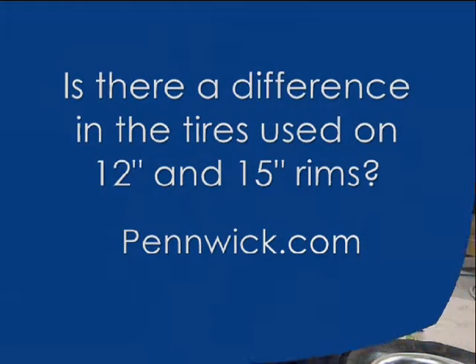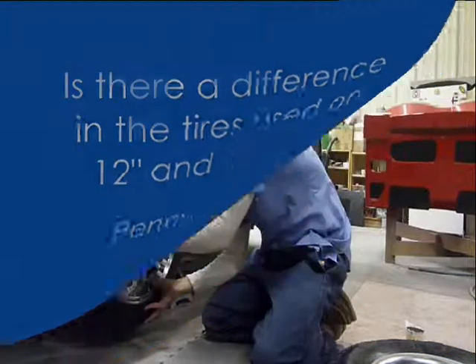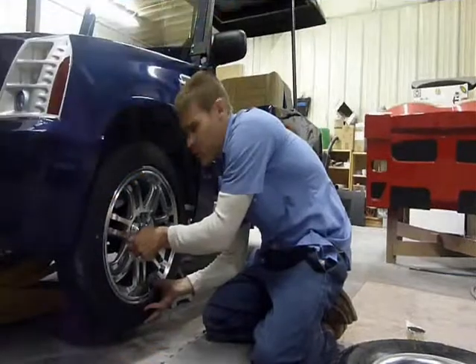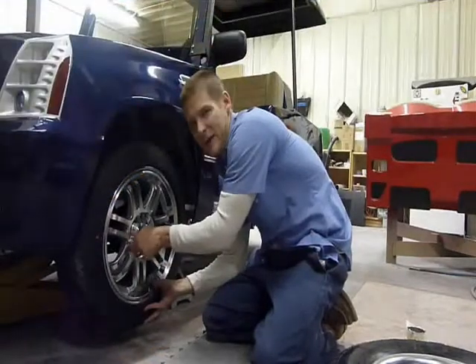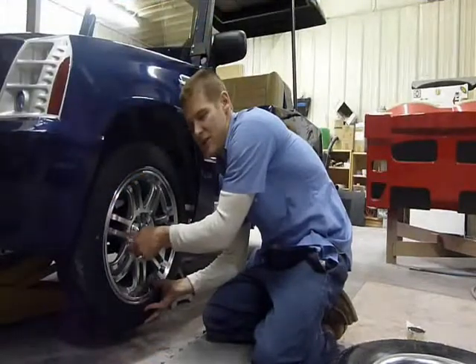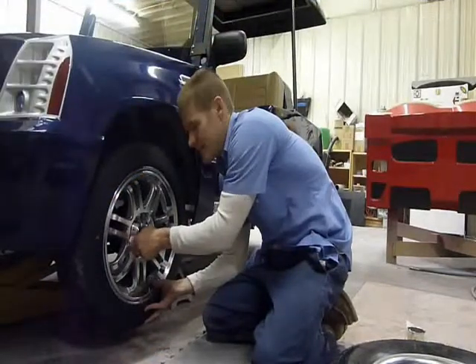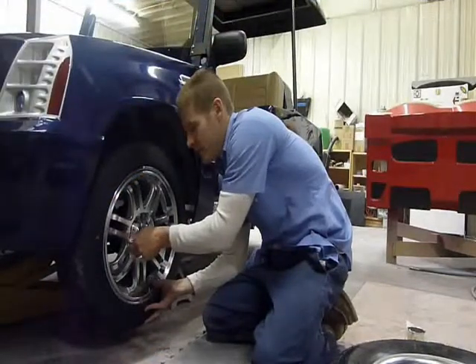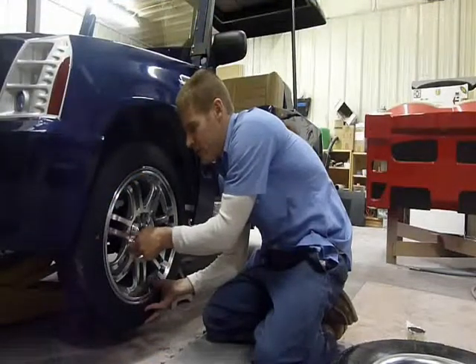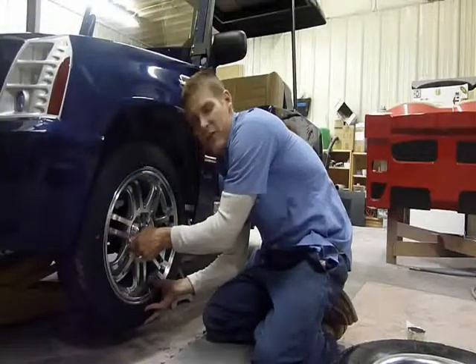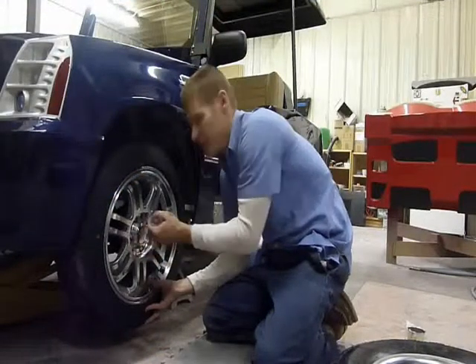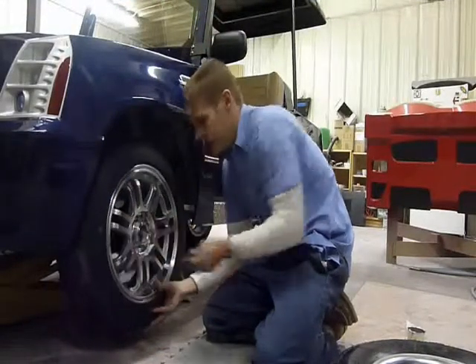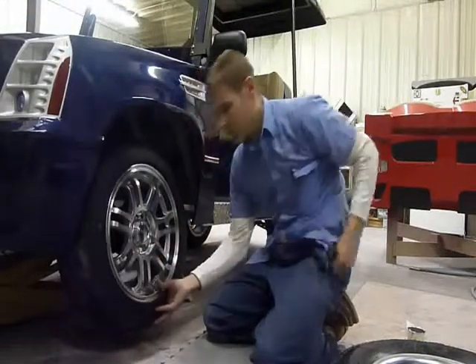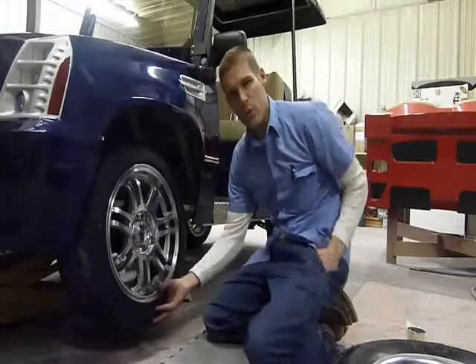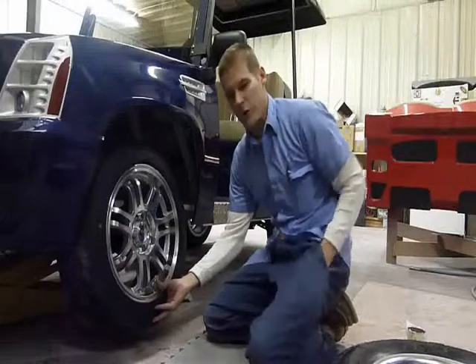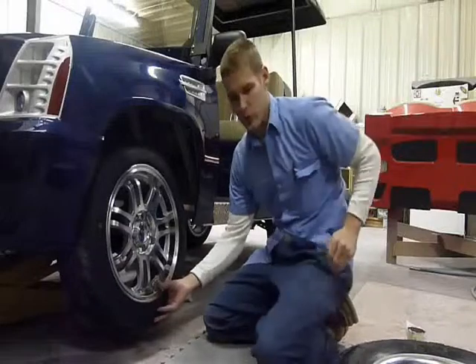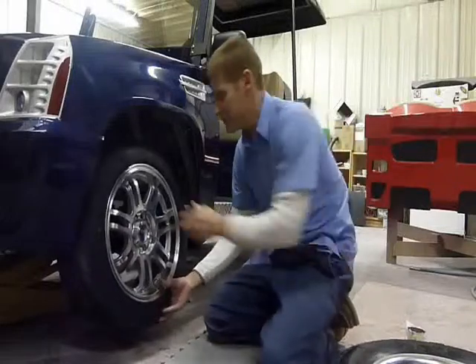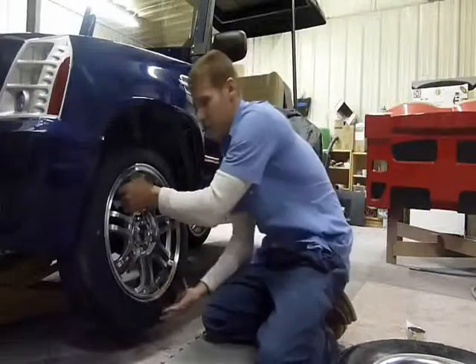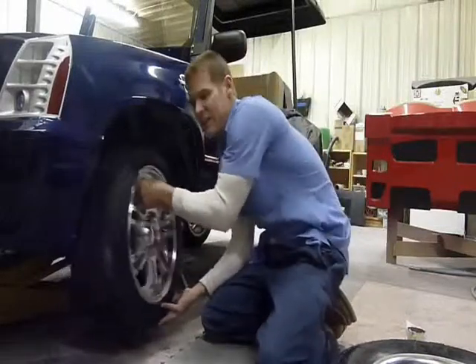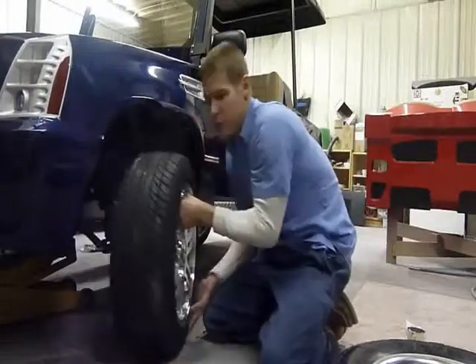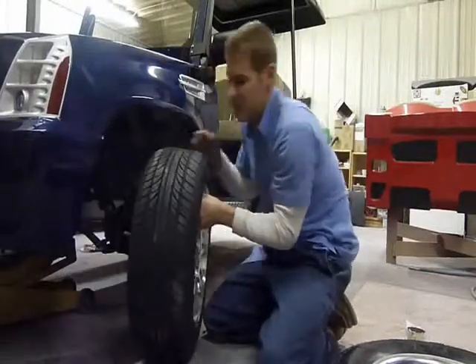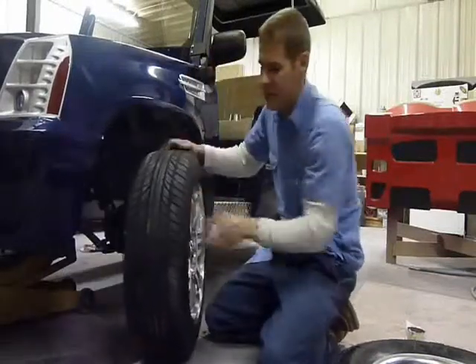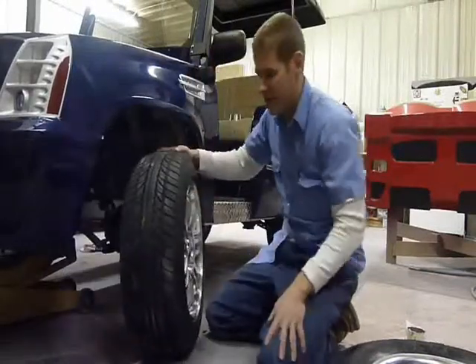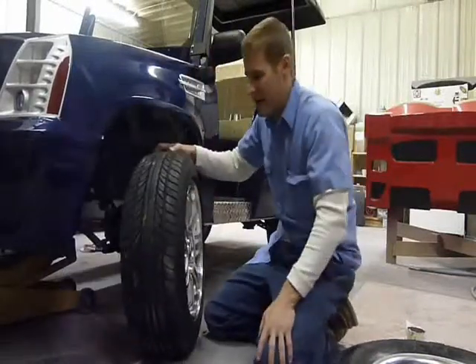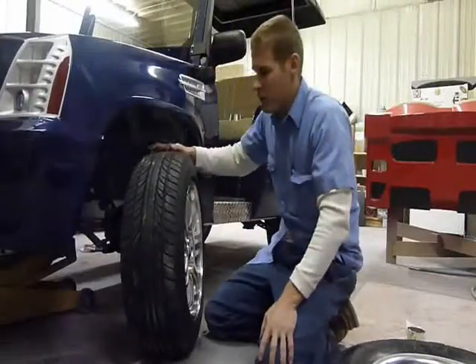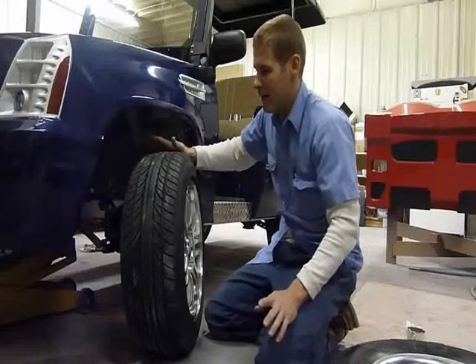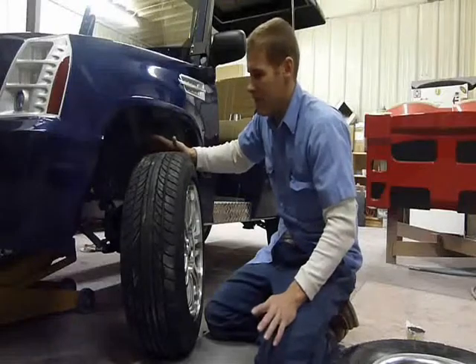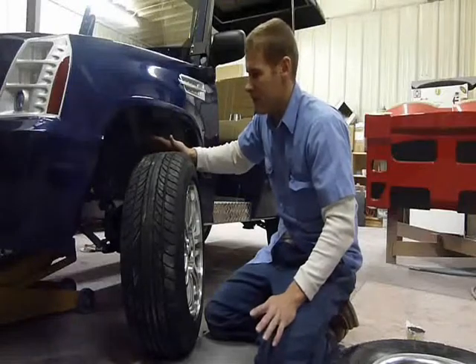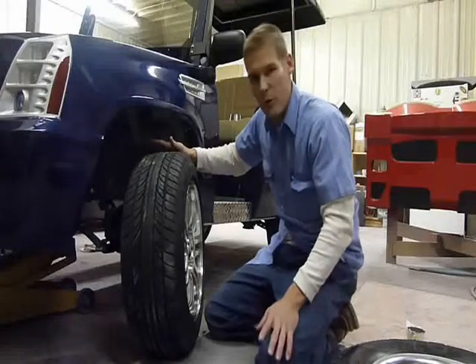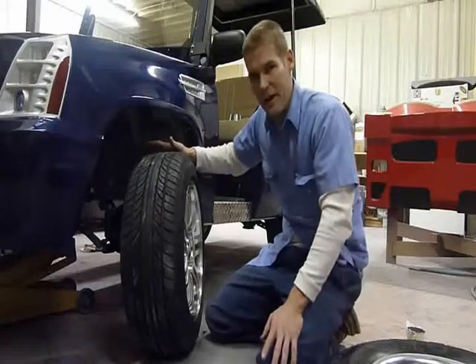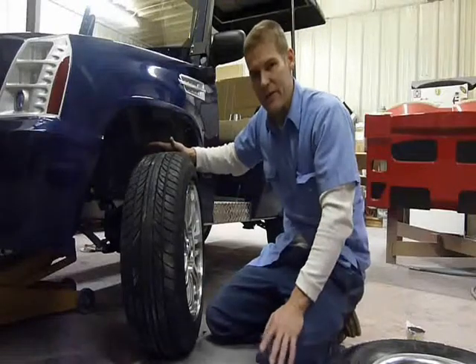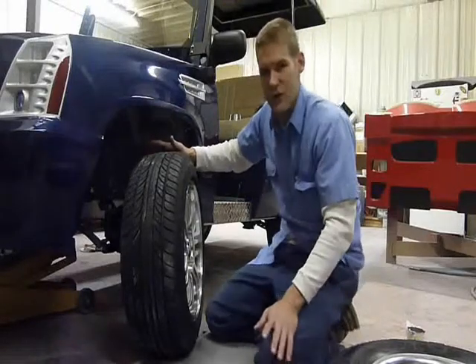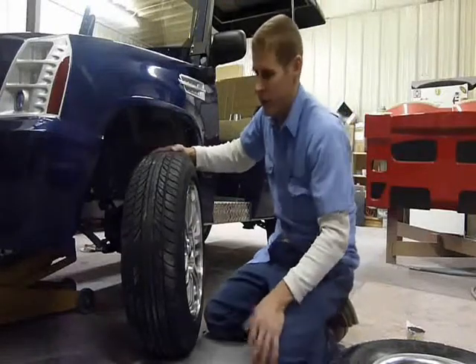Another frequently asked question is the tread pattern of the tires and whether or not they're worthy for golf course use. The 15 inch rim comes standard with a street worthy tire, and it's strictly street worthy.